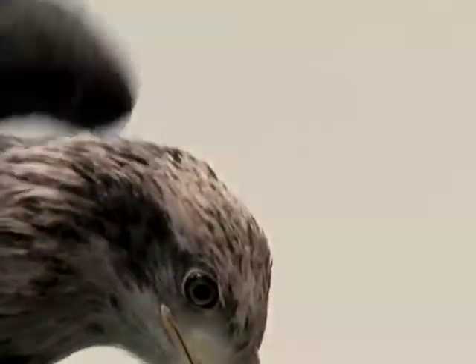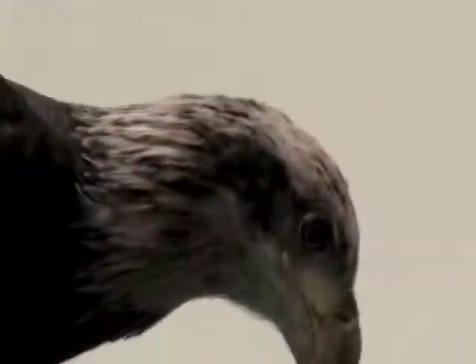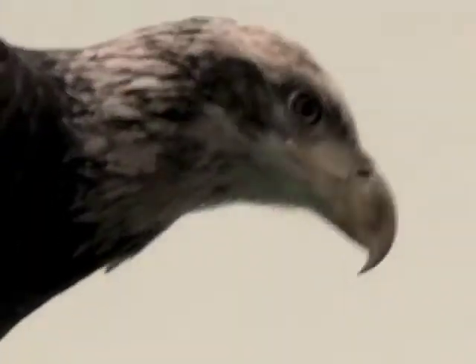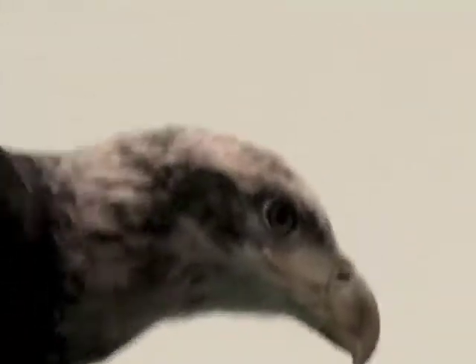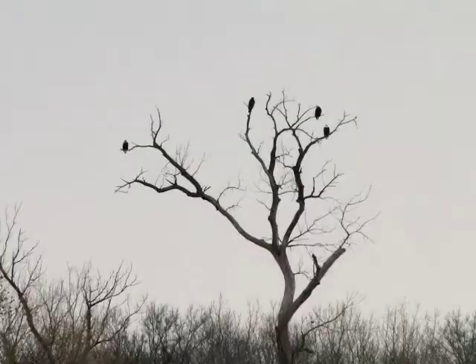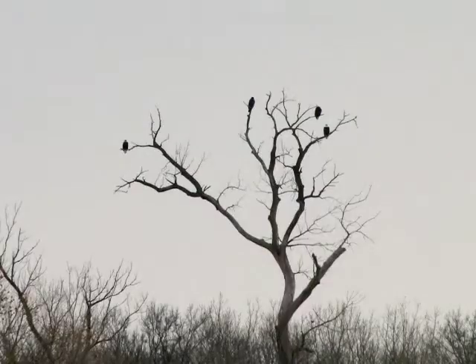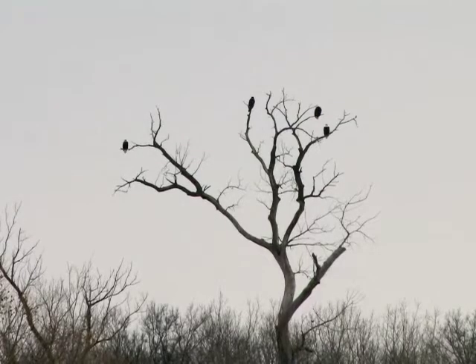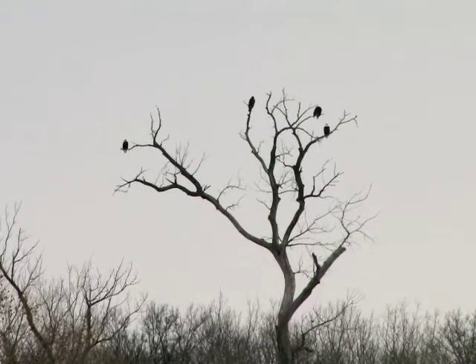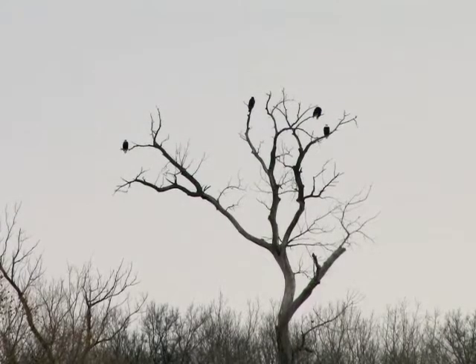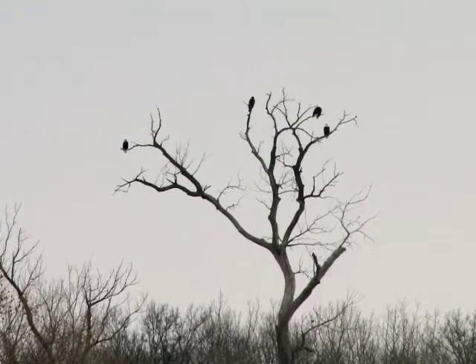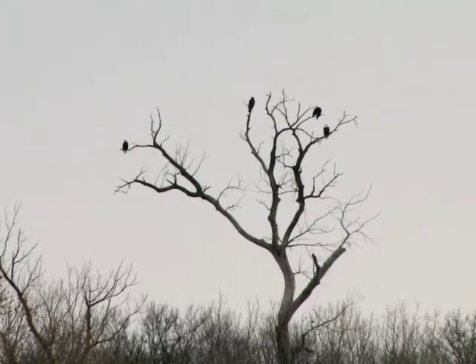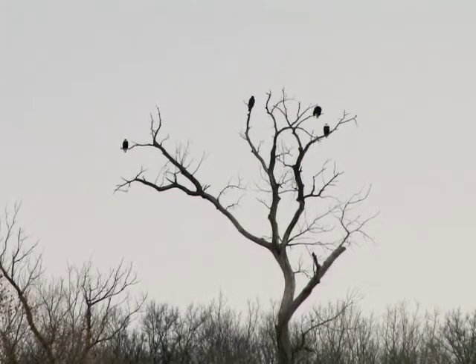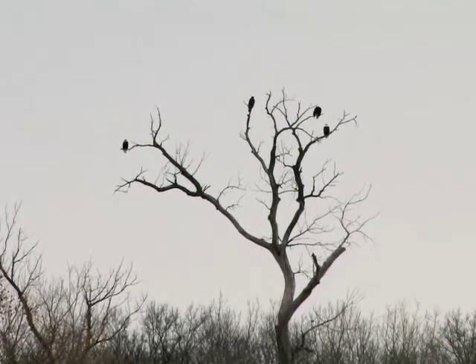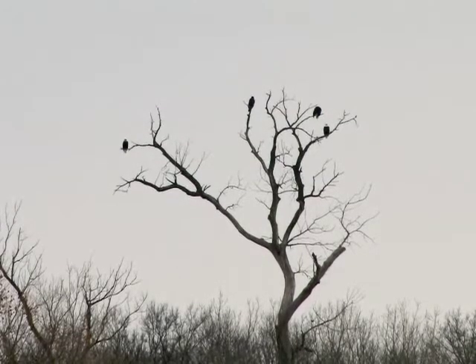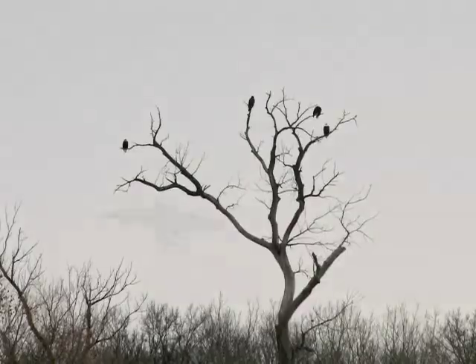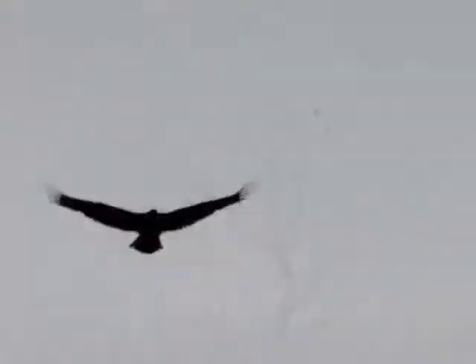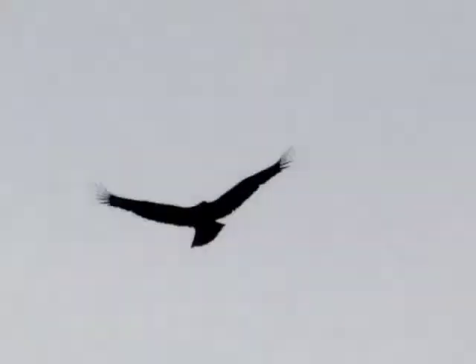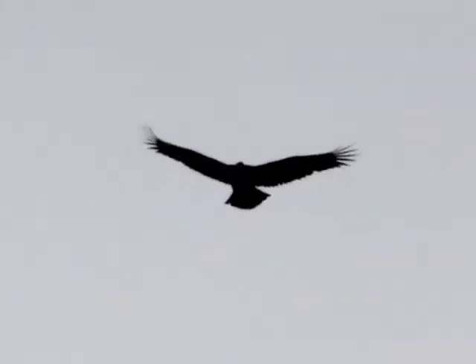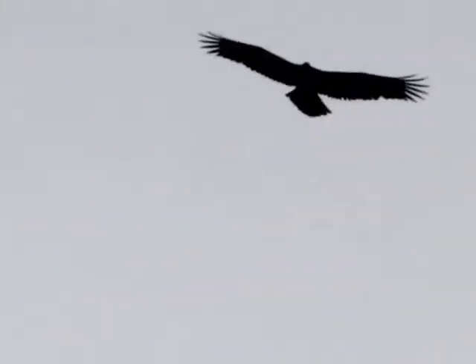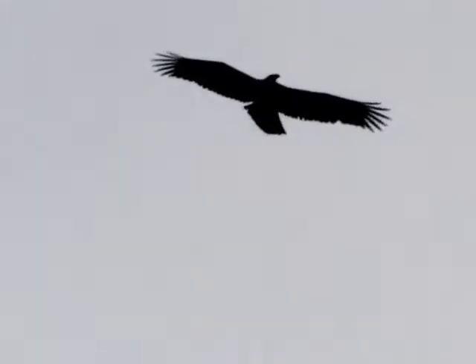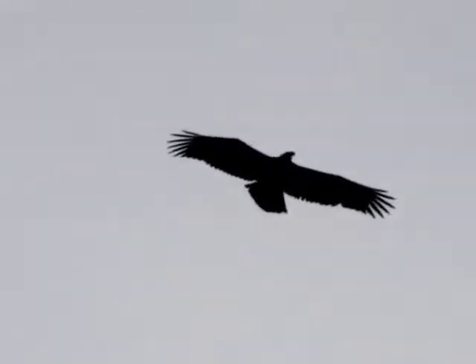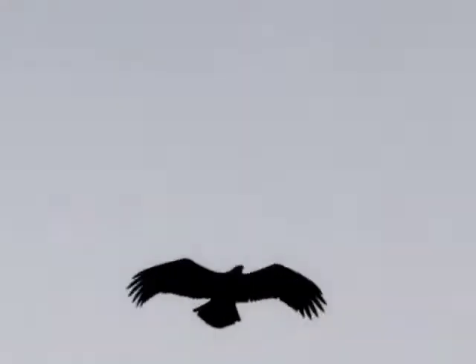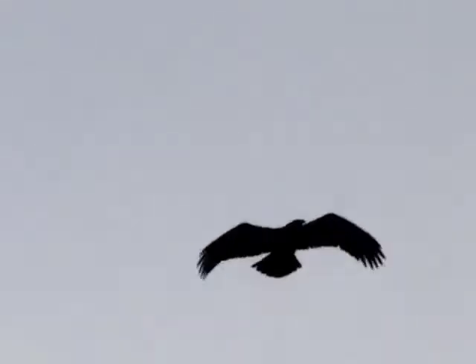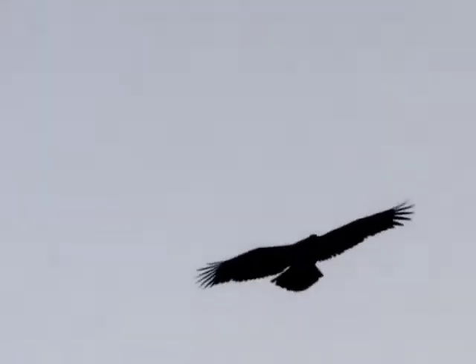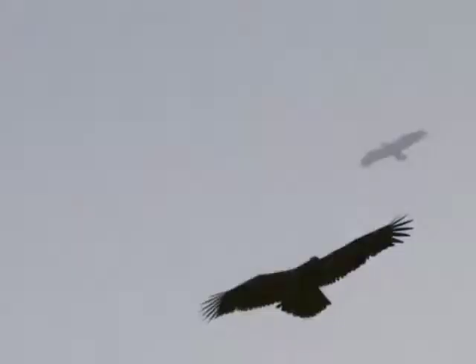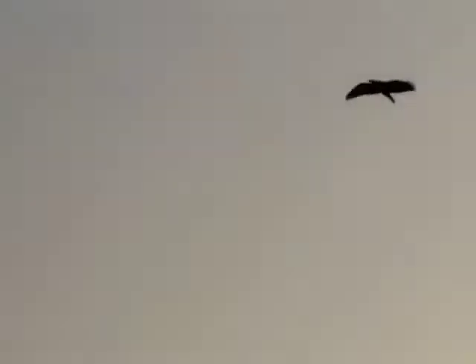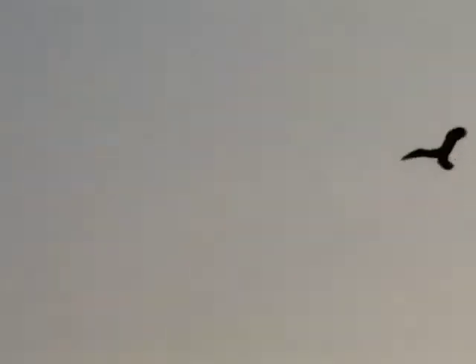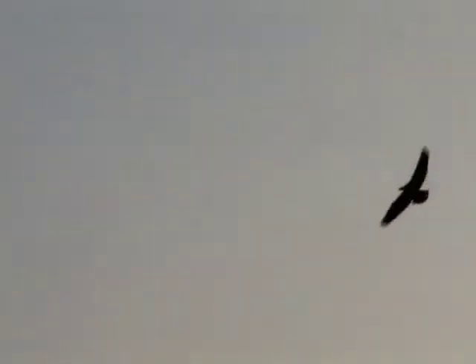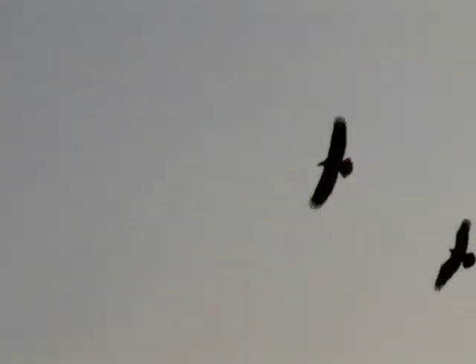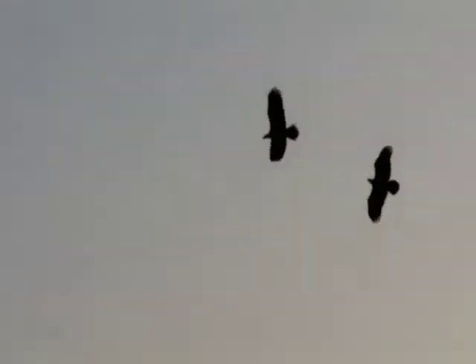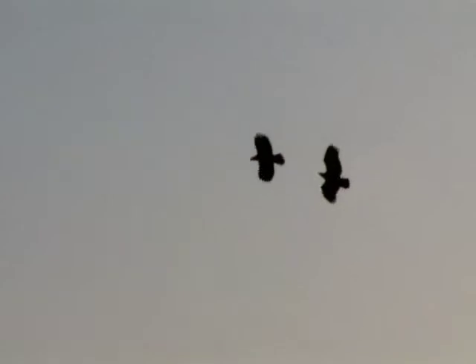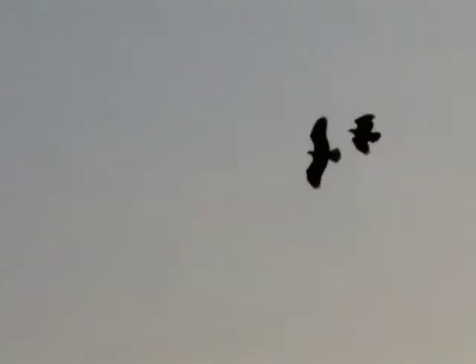Bus and walking tours, depending on location, also take participants to areas where wild eagles congregate. And naturalists explain how they live.